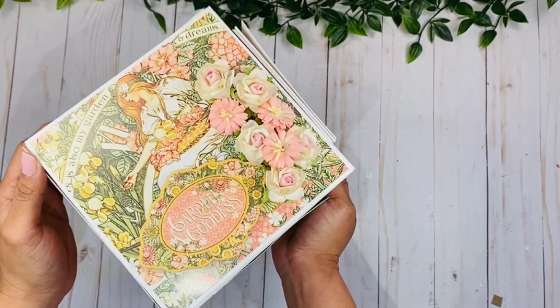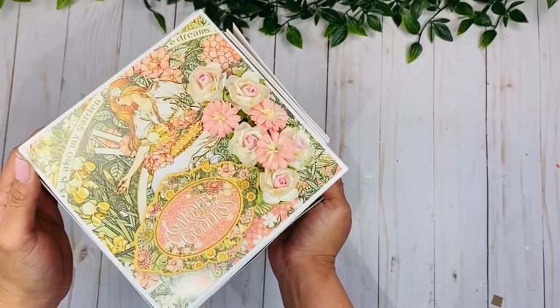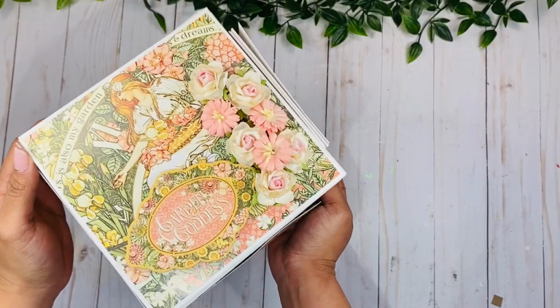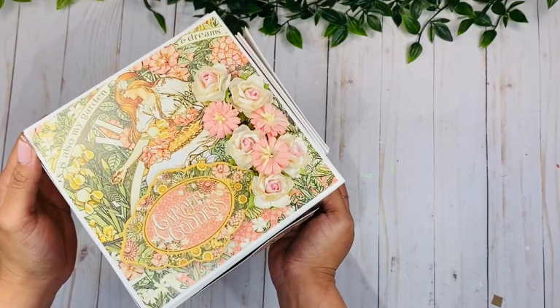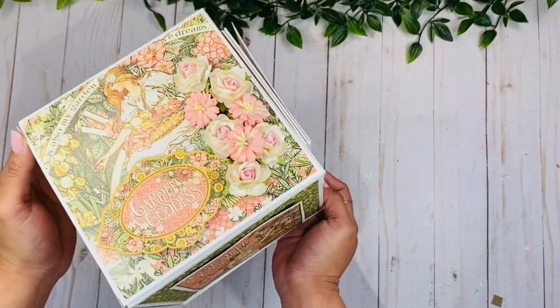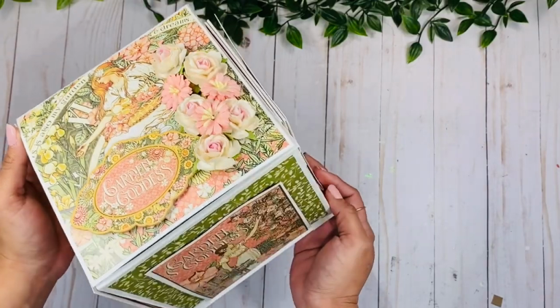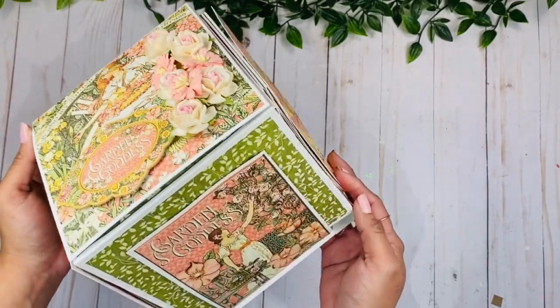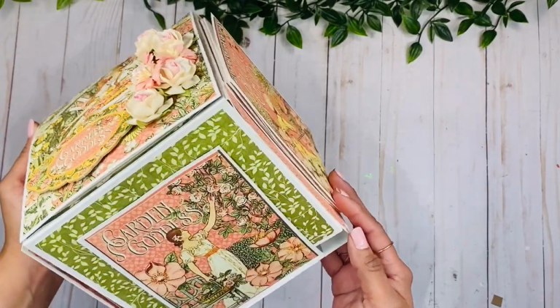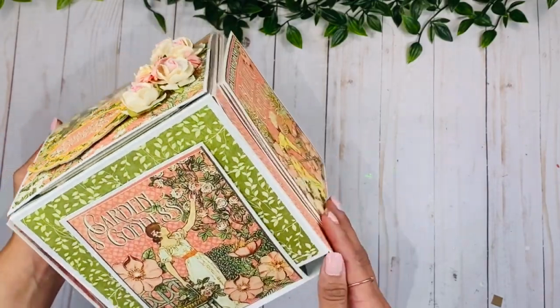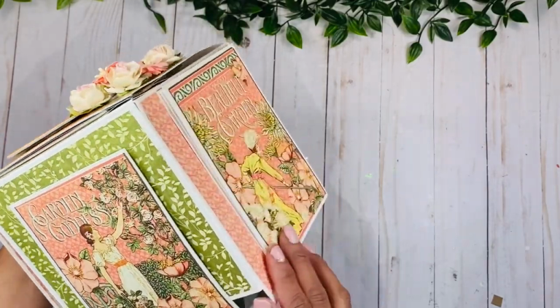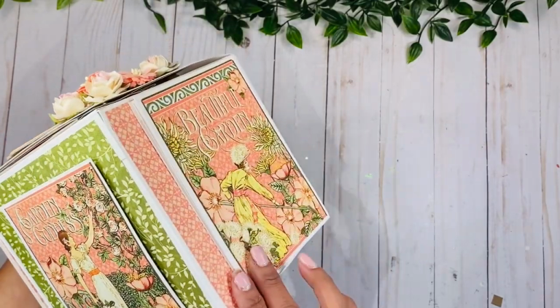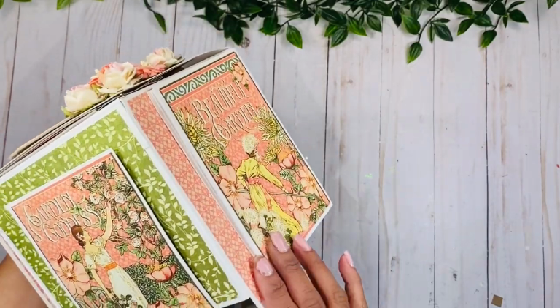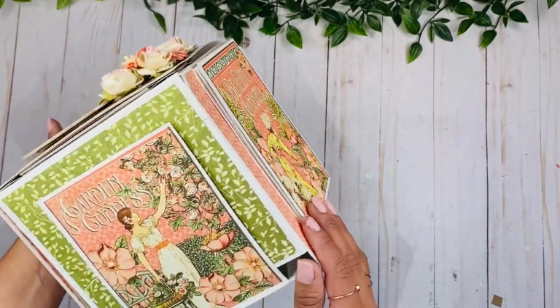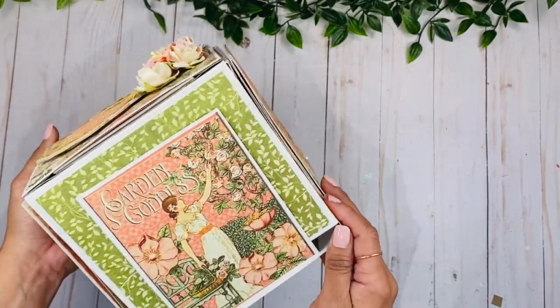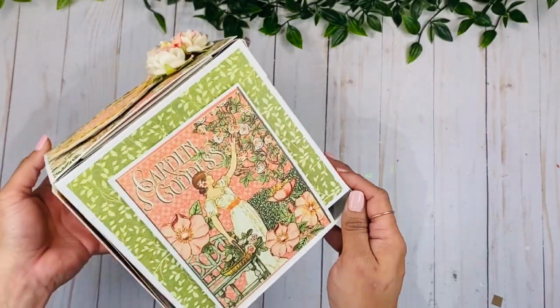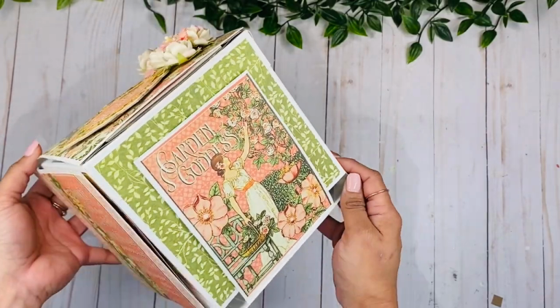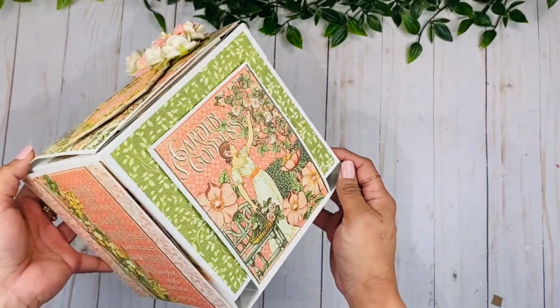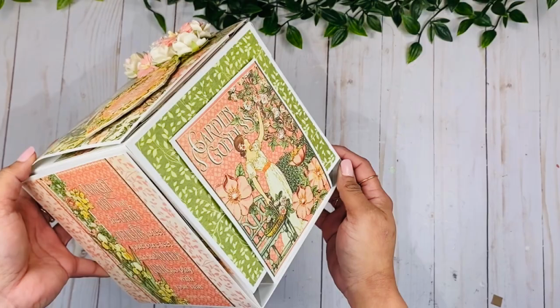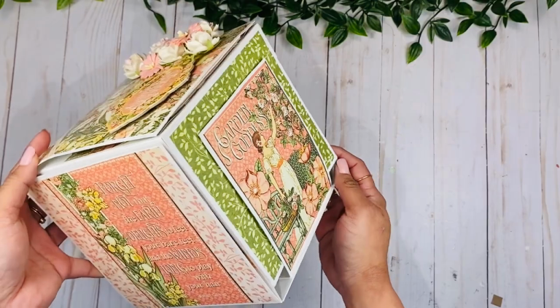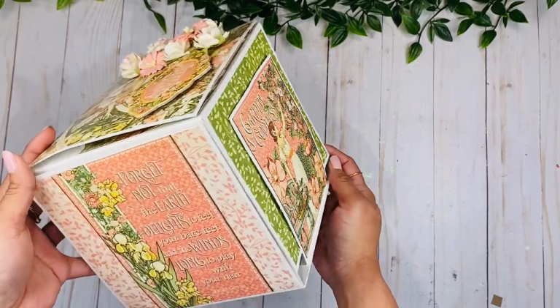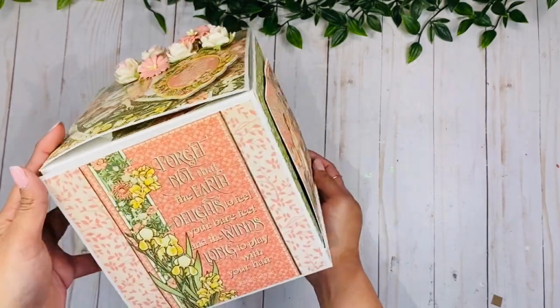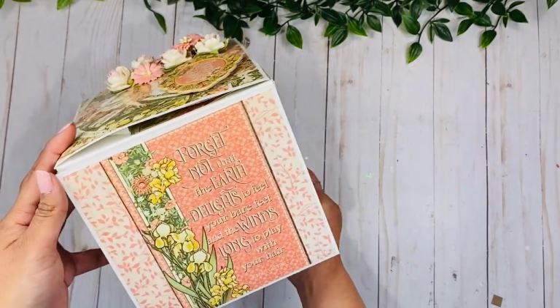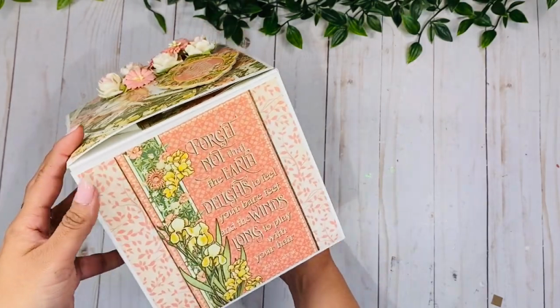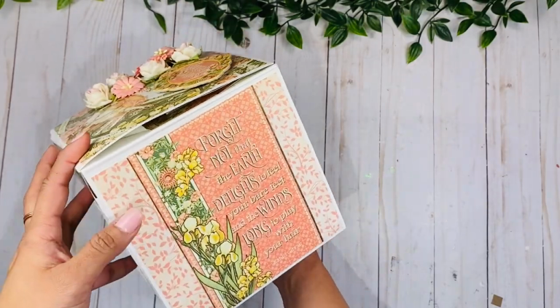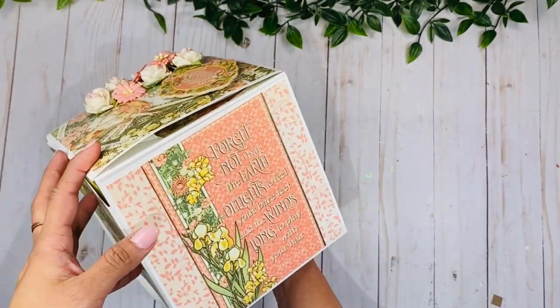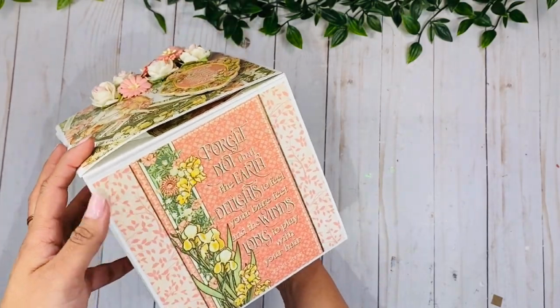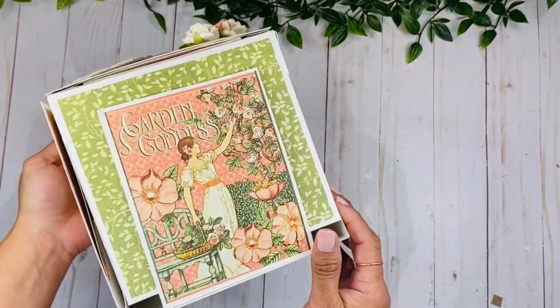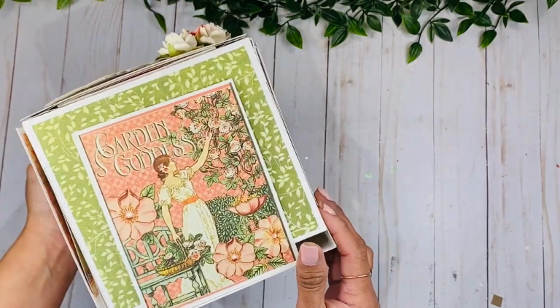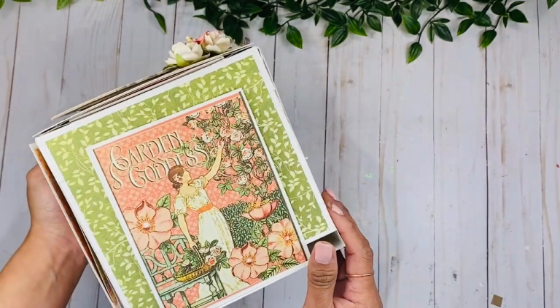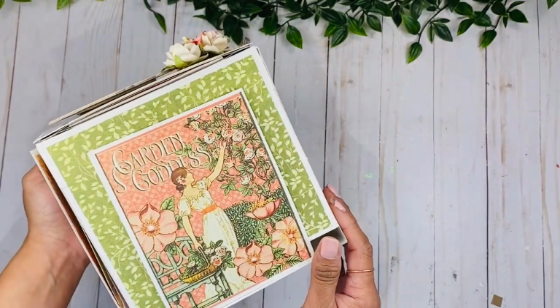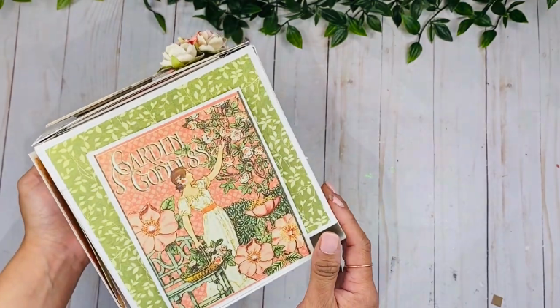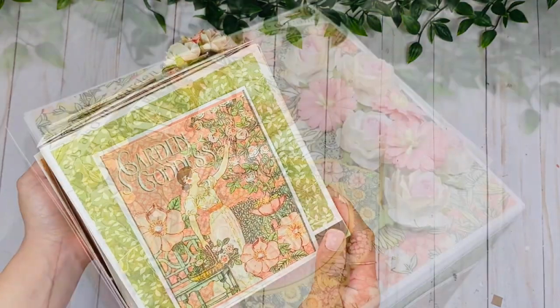Hey guys, this is Rosa Kelly. Today I'm going to be sharing with you the final walkthrough of my interactive cube album, so let's take a look.